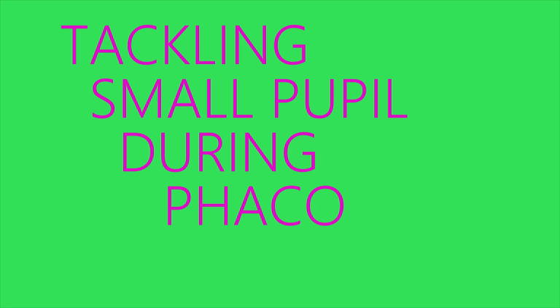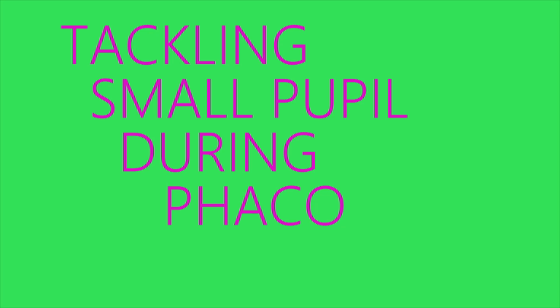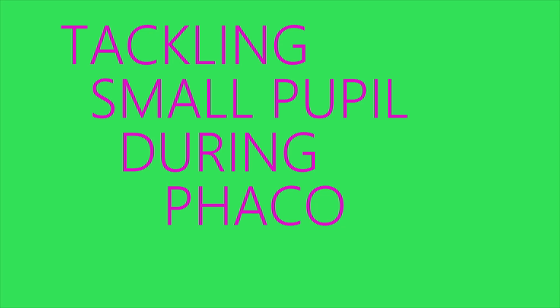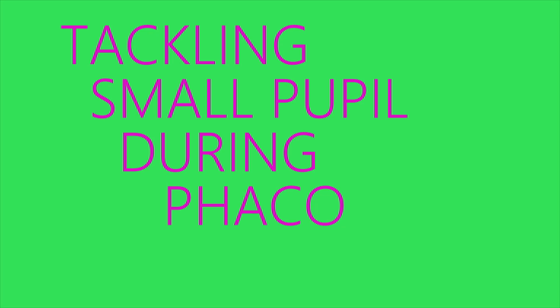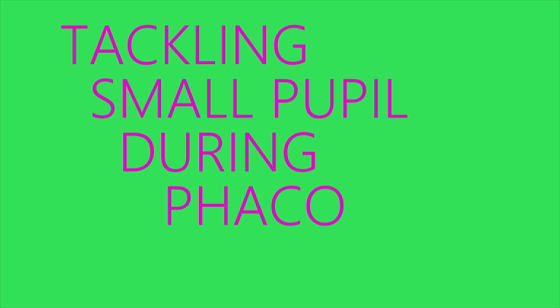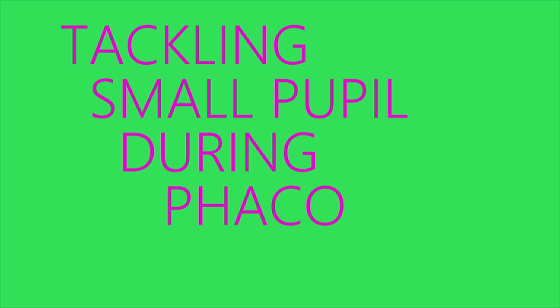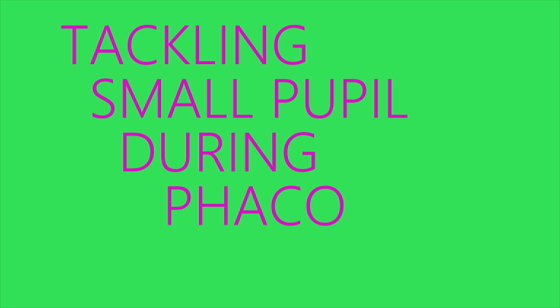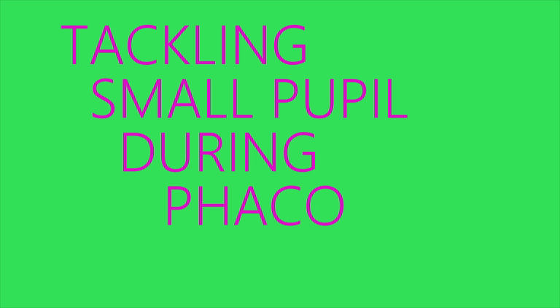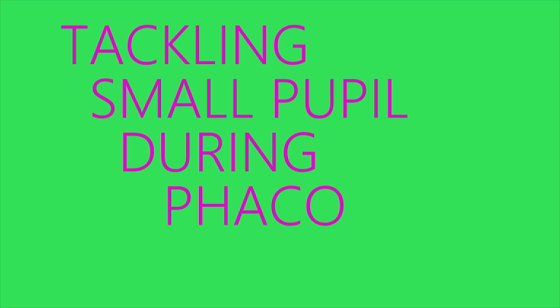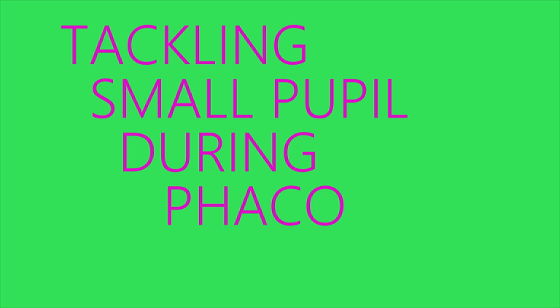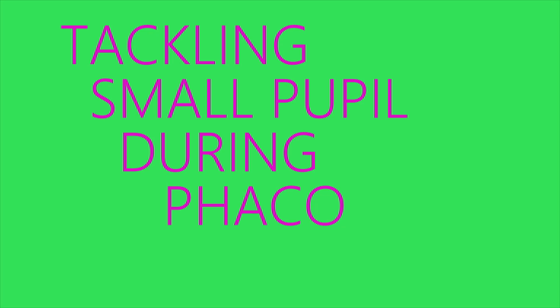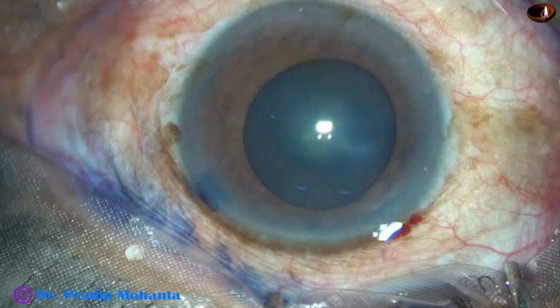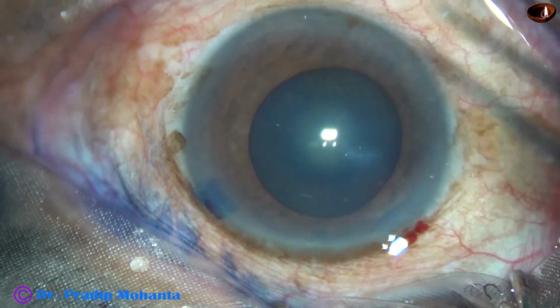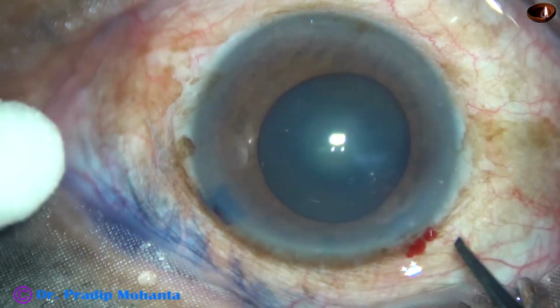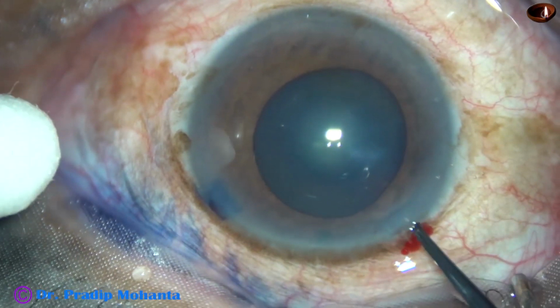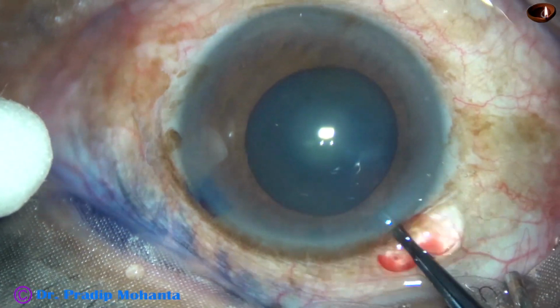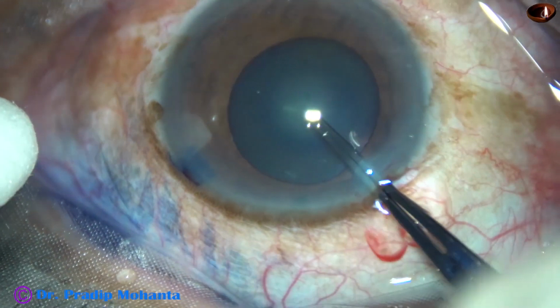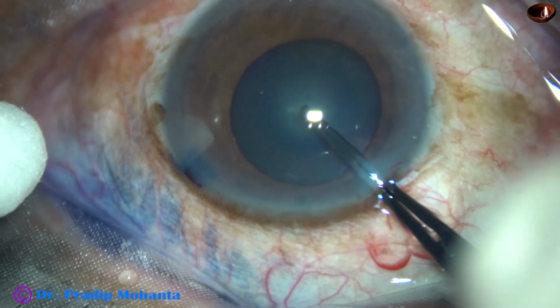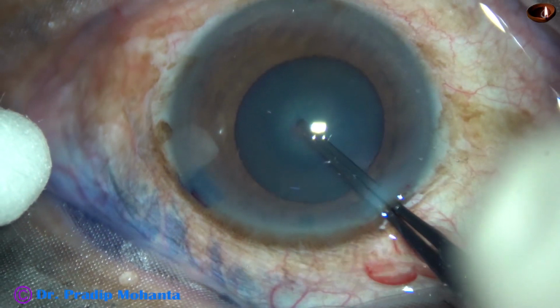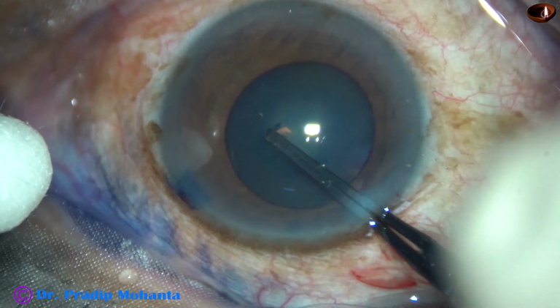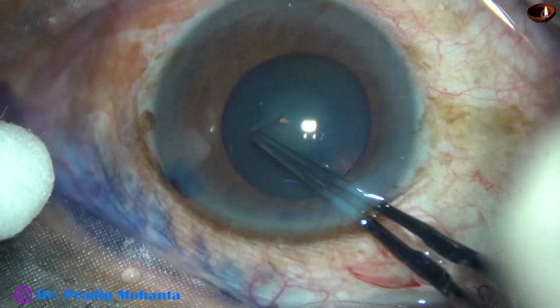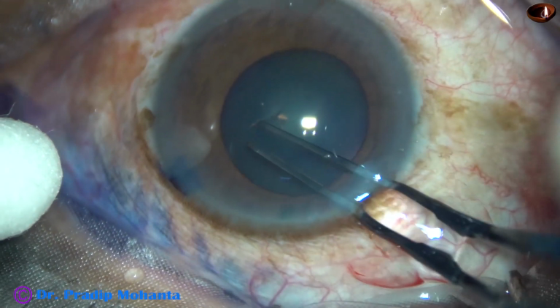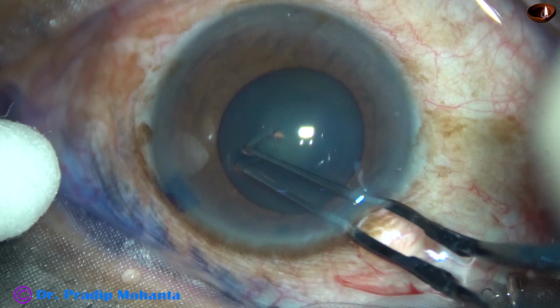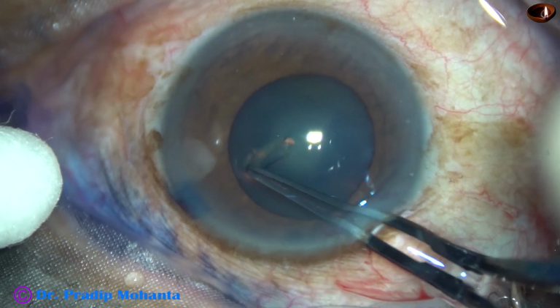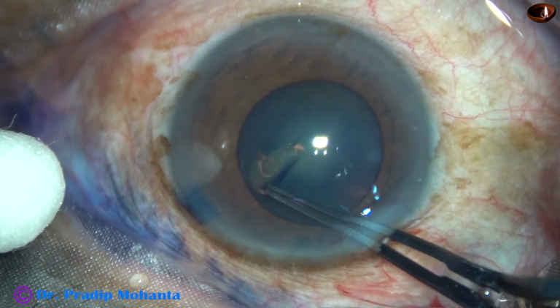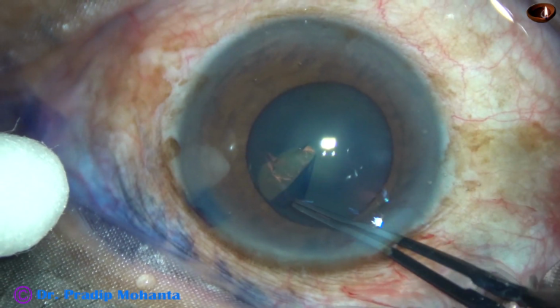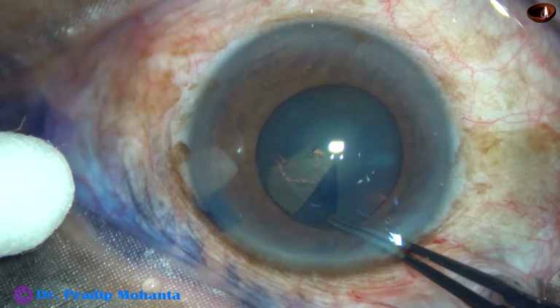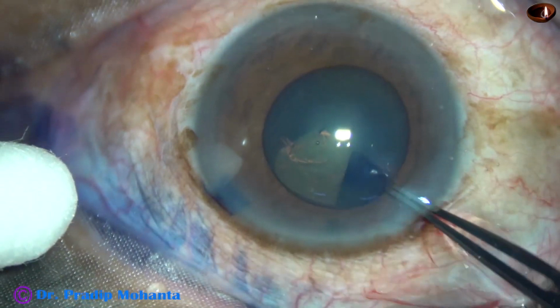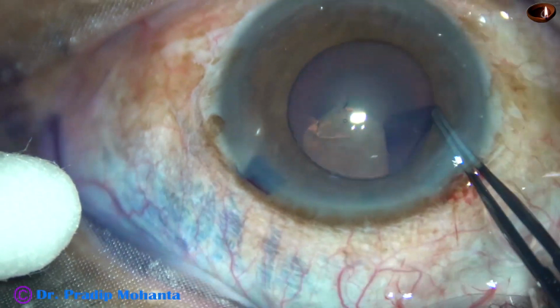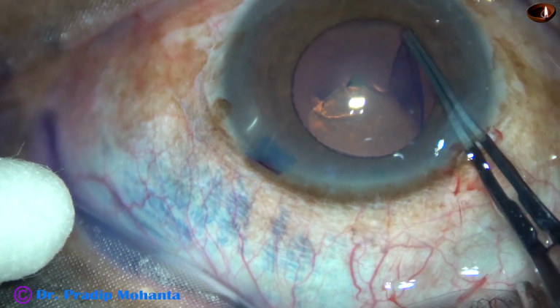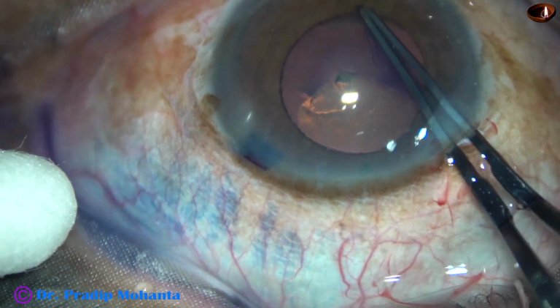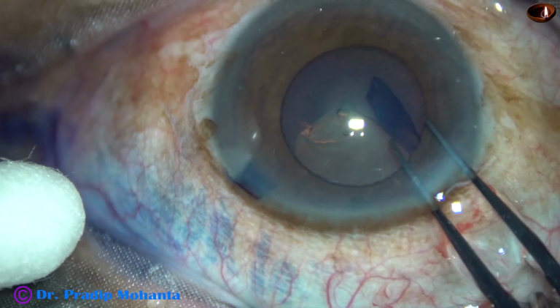Dear colleagues, in this video I am going to discuss some tips and tricks to manage small pupils during phacoemulsification. This is managing small pupils without using any pupil expansion device.